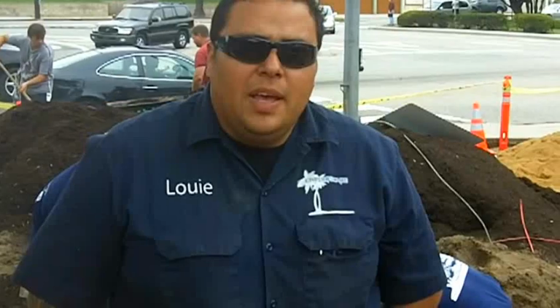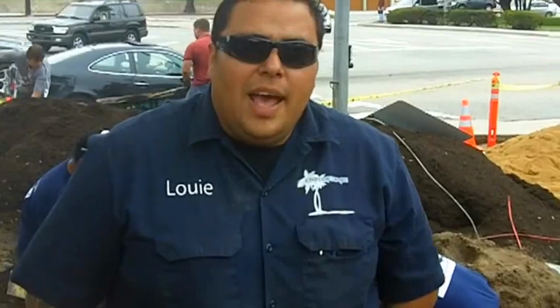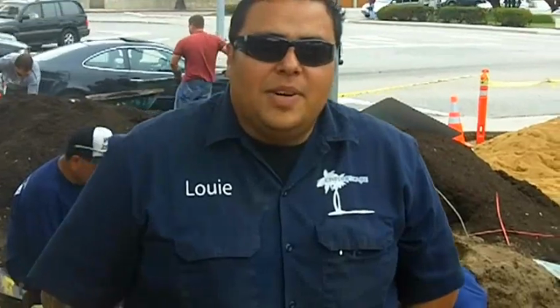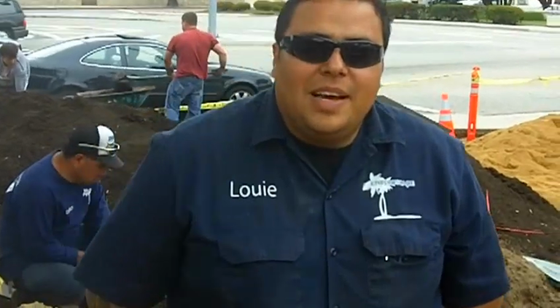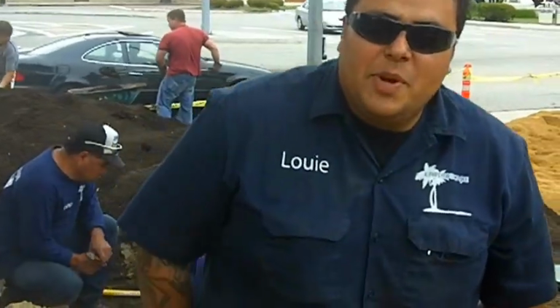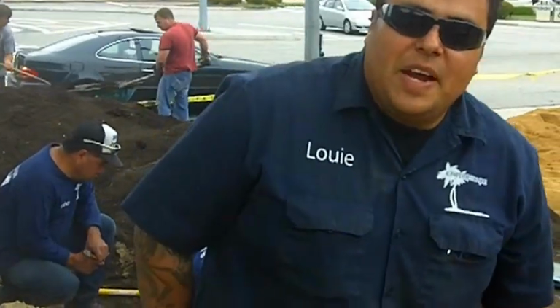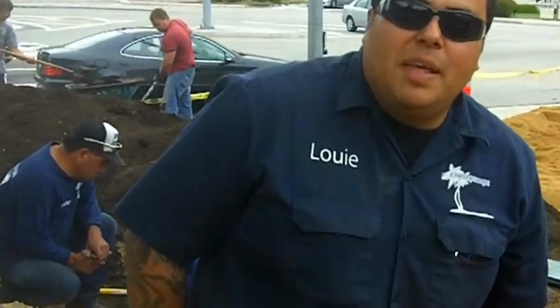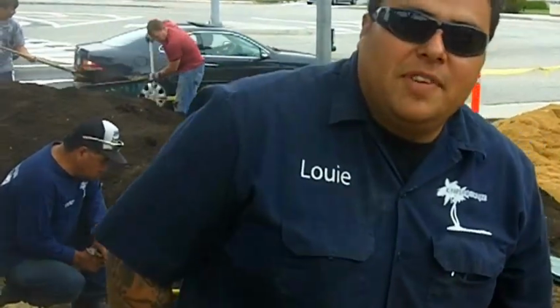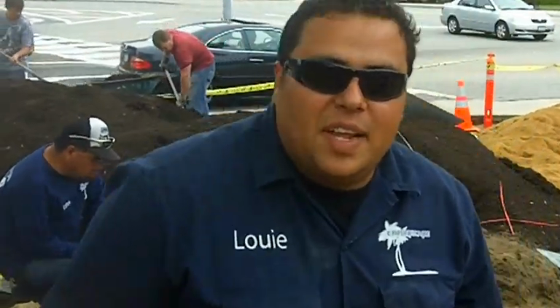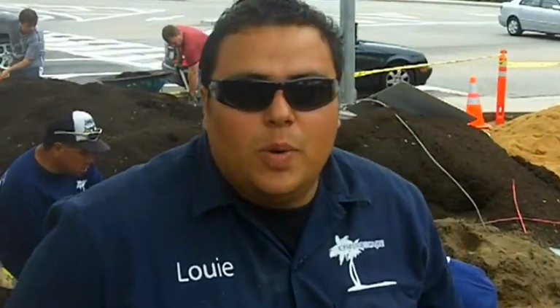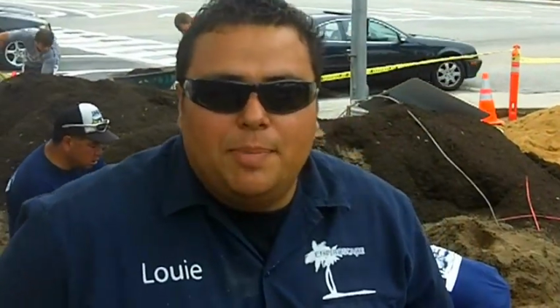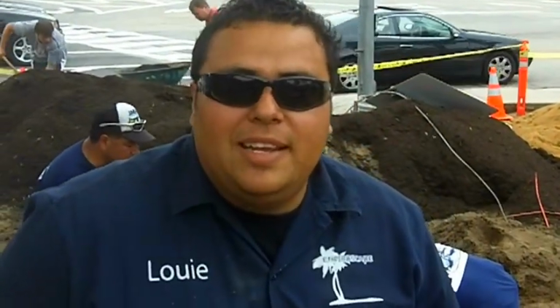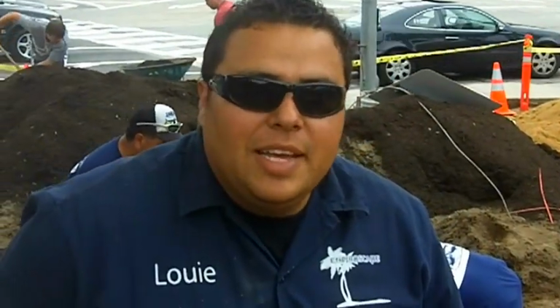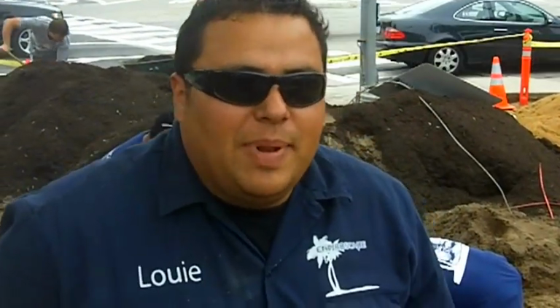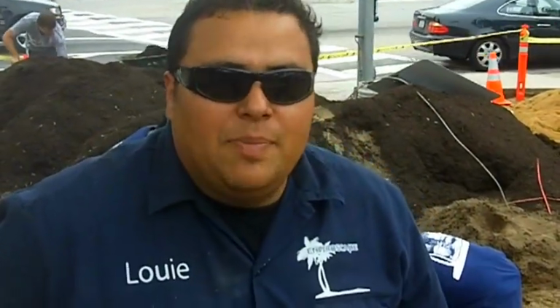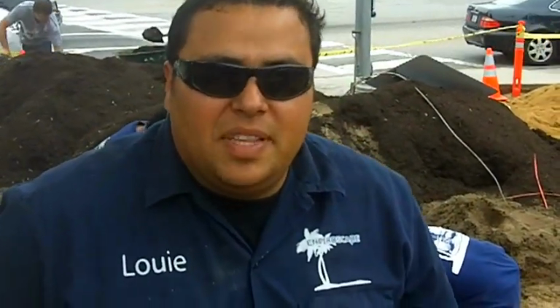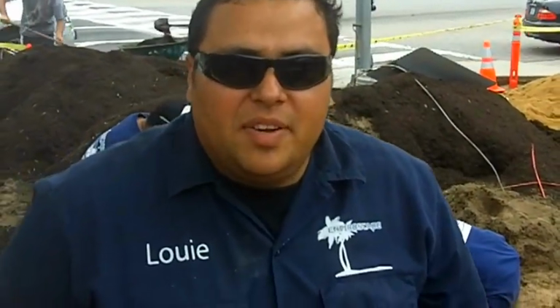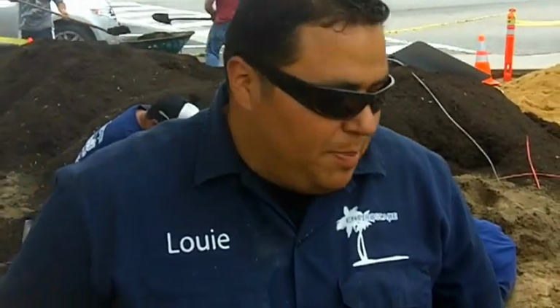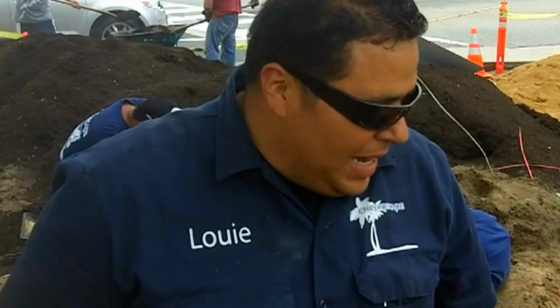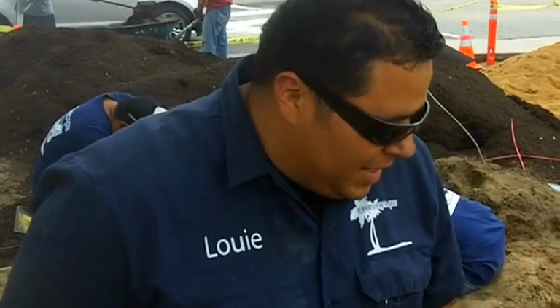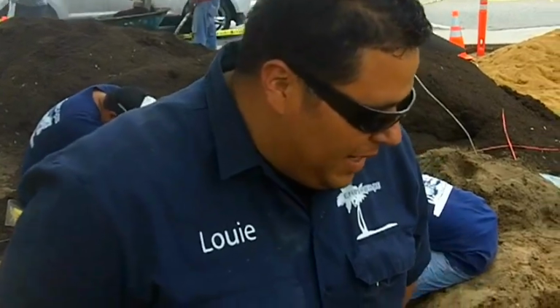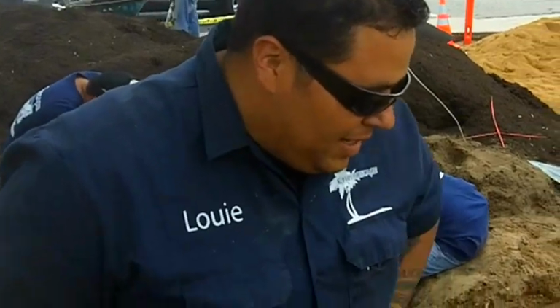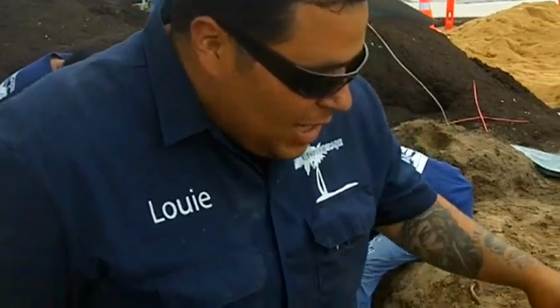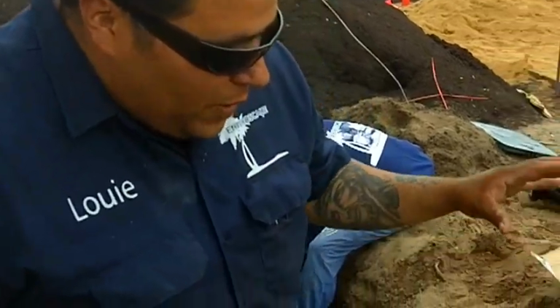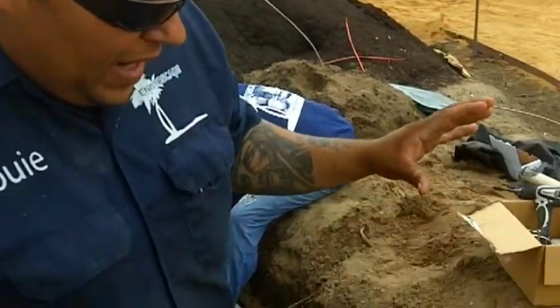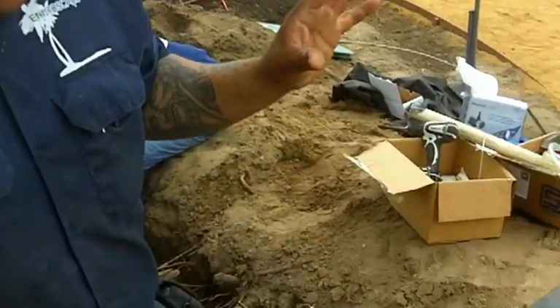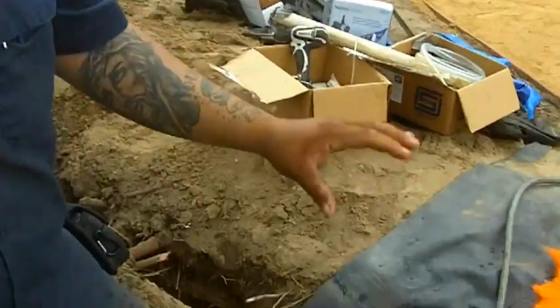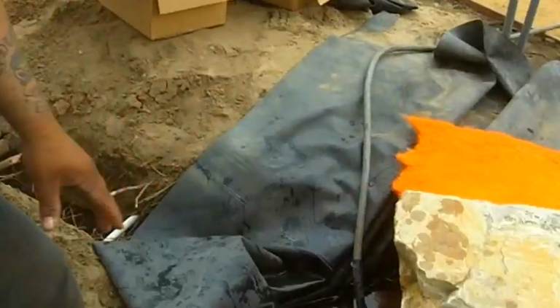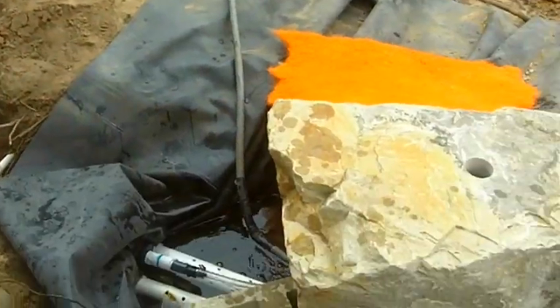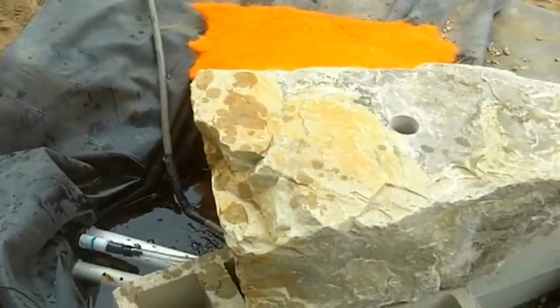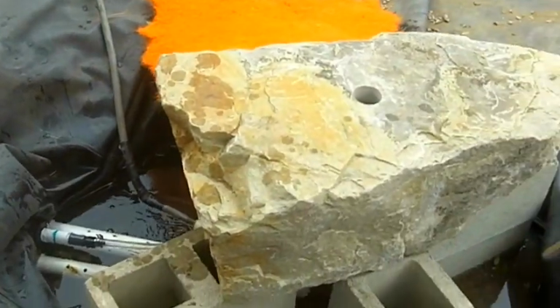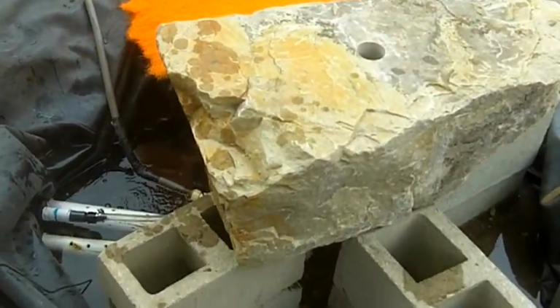How you doing? I'm Louie with Enviroscape giving you guys a quick update here in Manhattan Beach for the leadership committee. We are actually filling up our water feature right now.